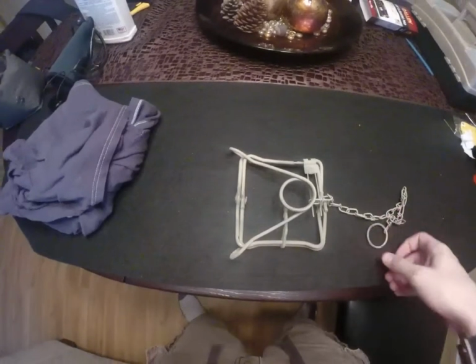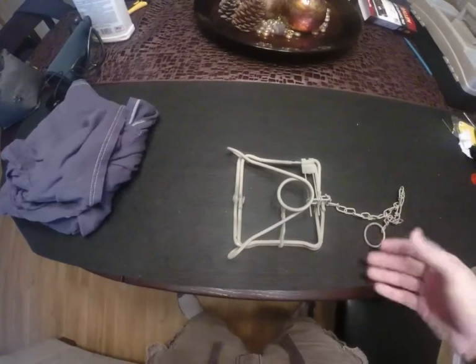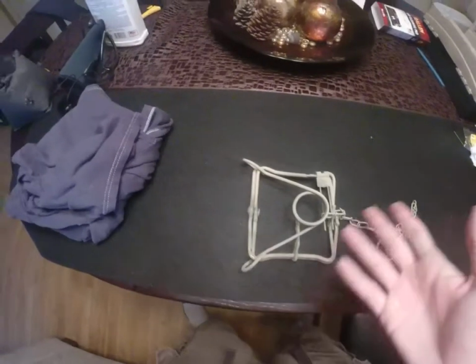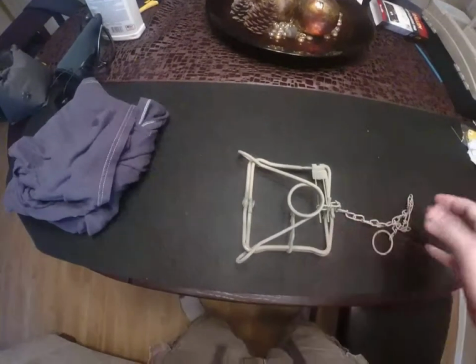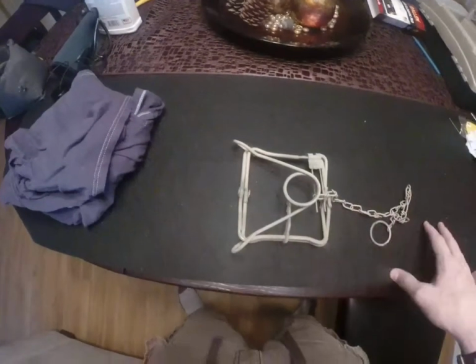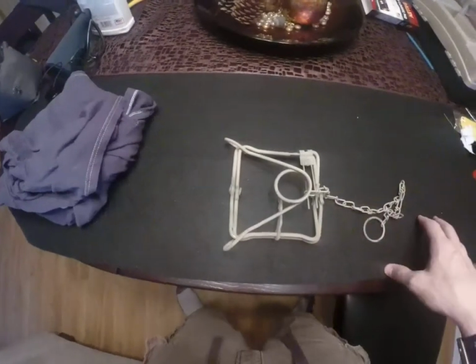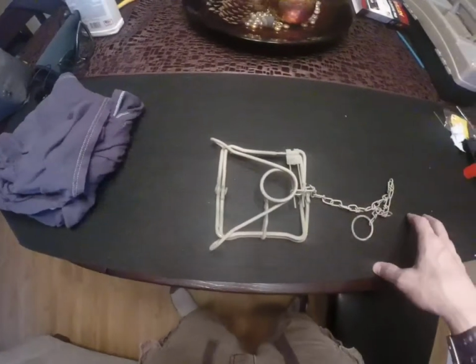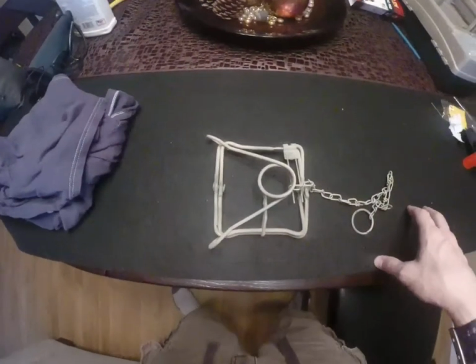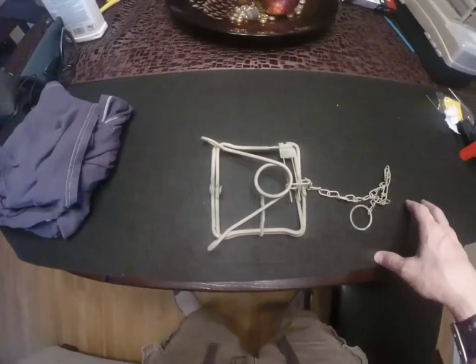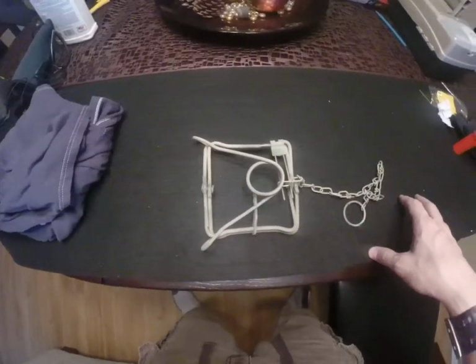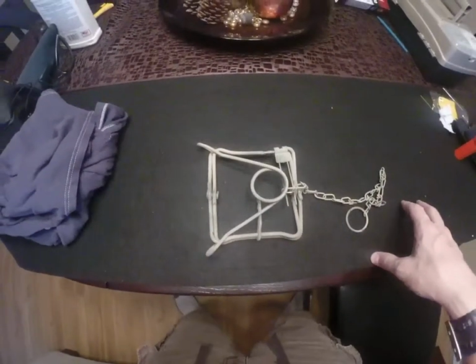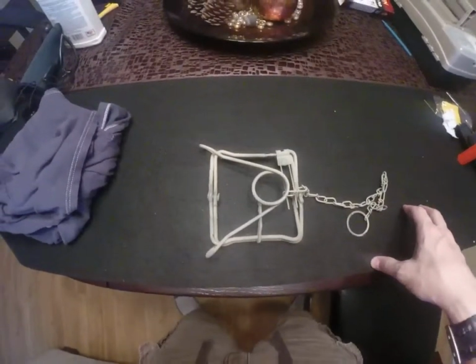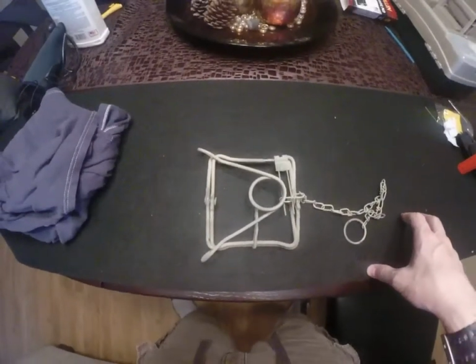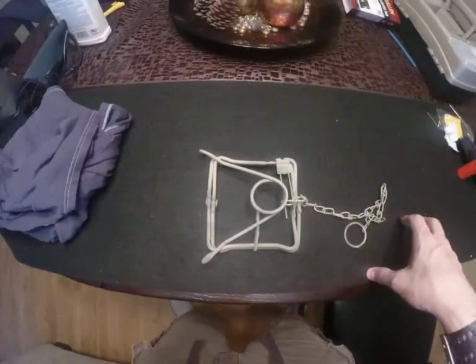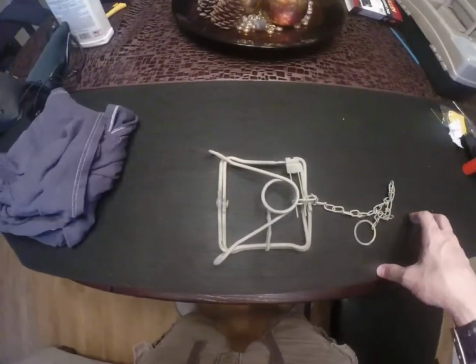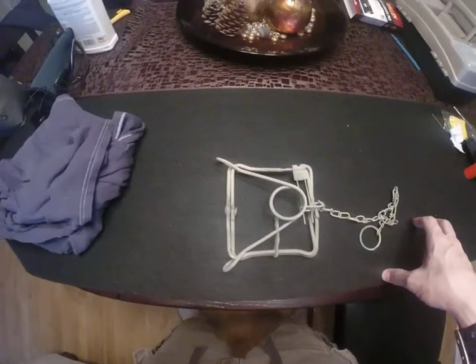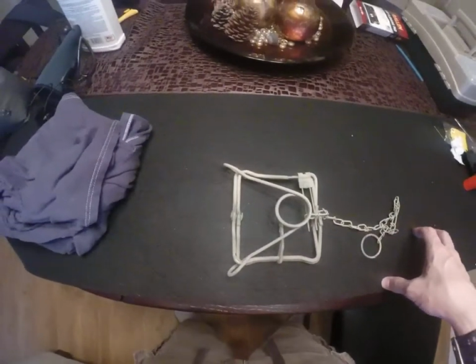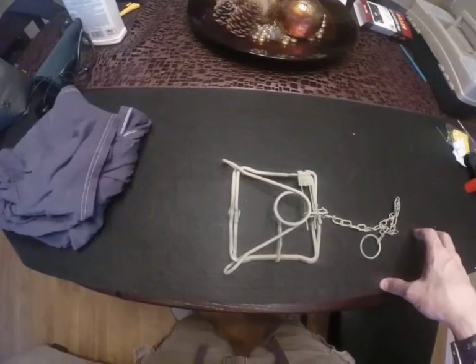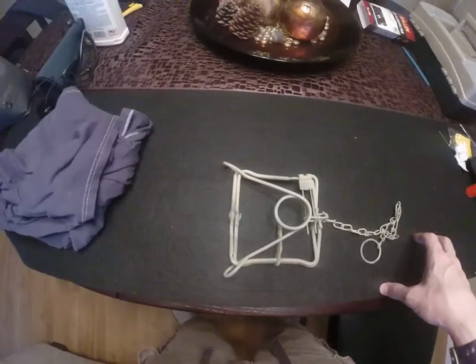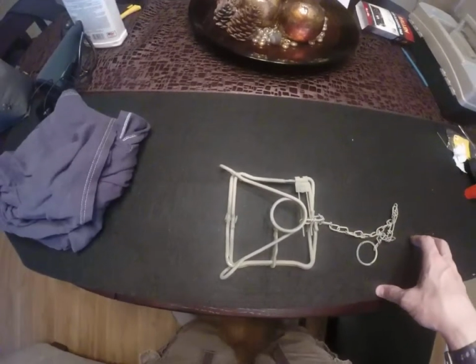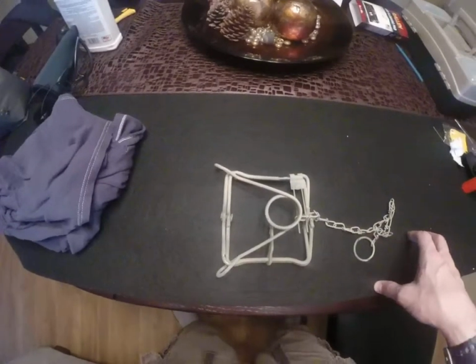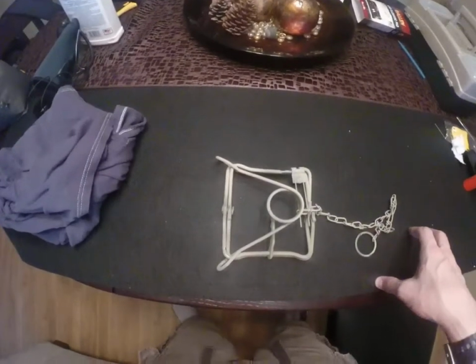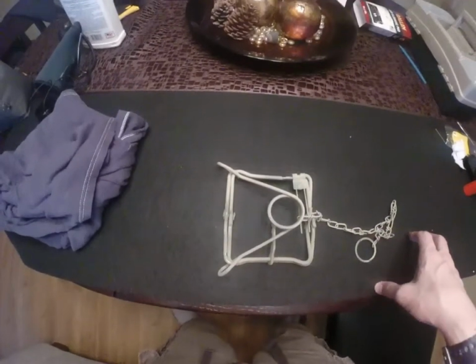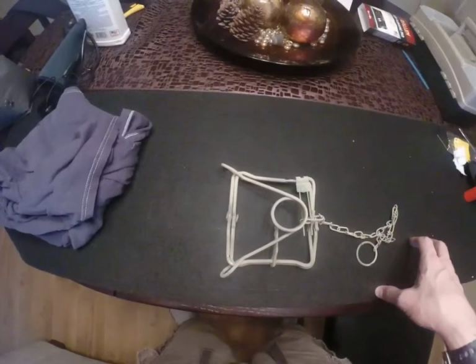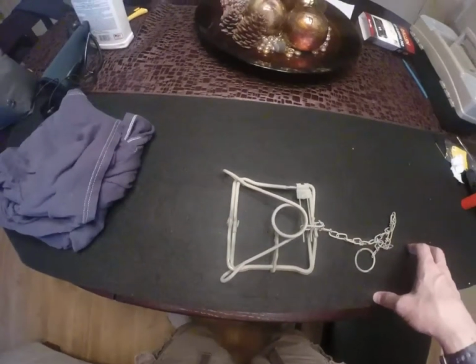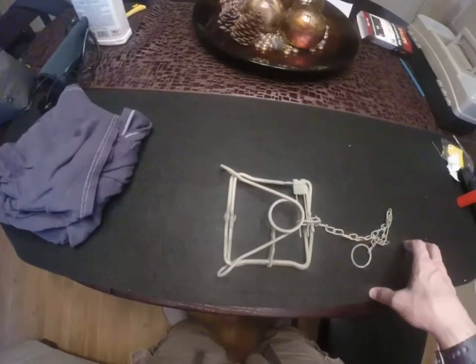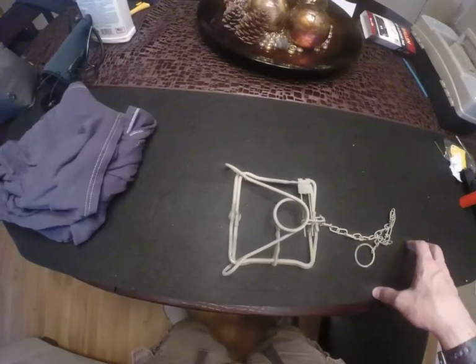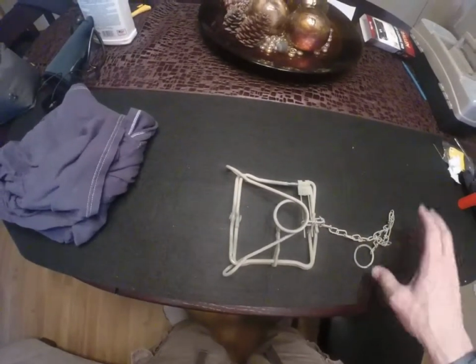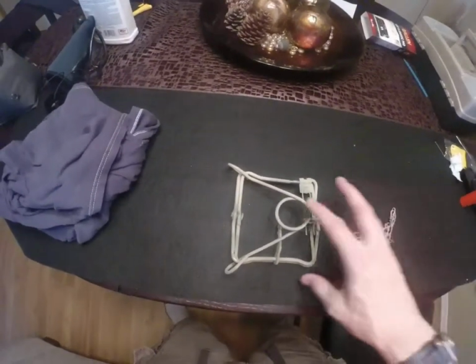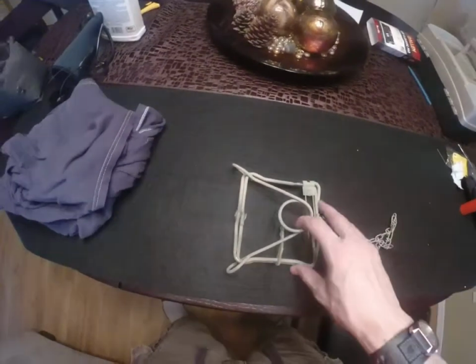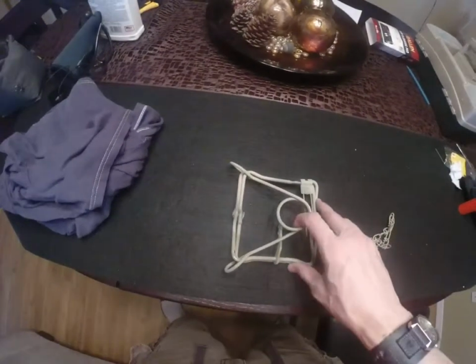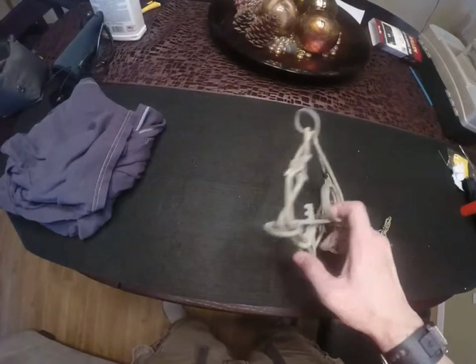I got these off Amazon — a half dozen of them for like 30 bucks. So these are relatively inexpensive. They are steel traps.